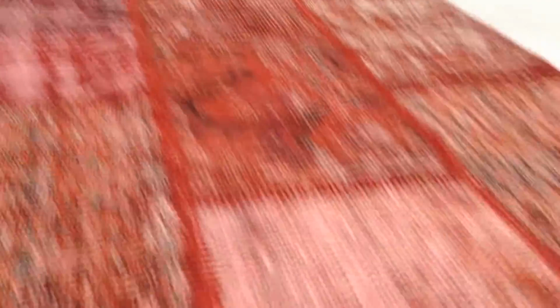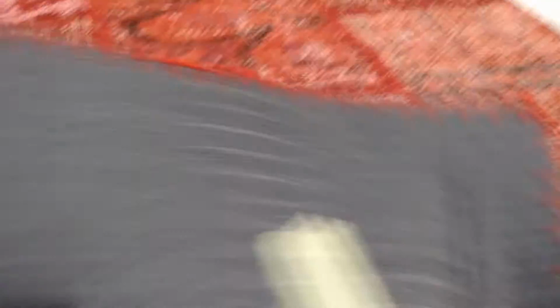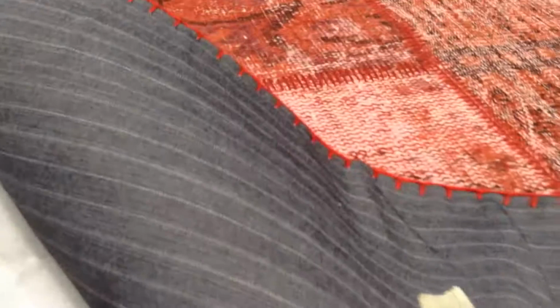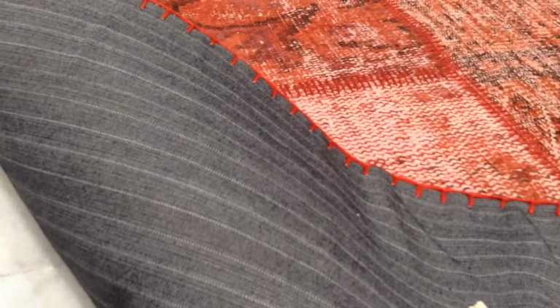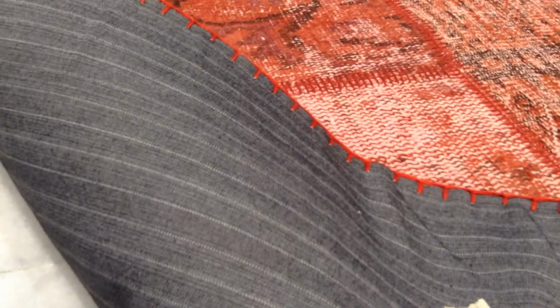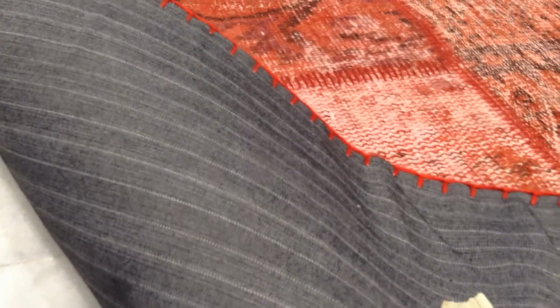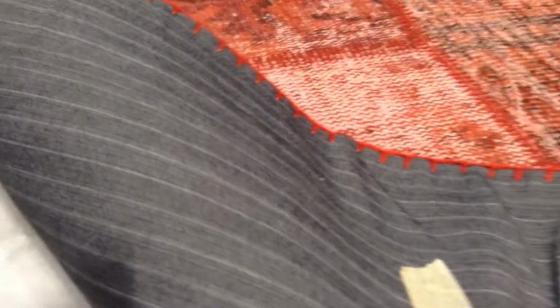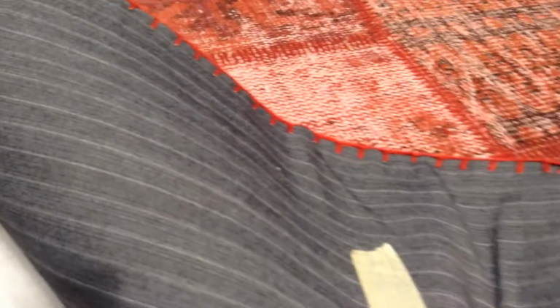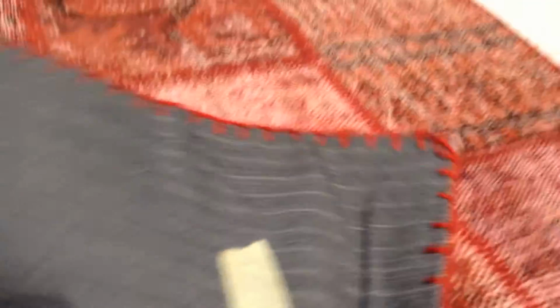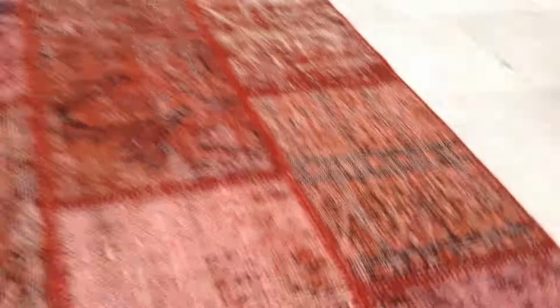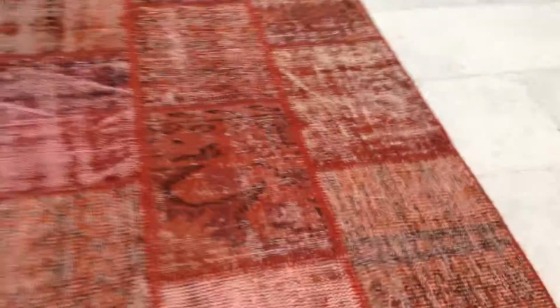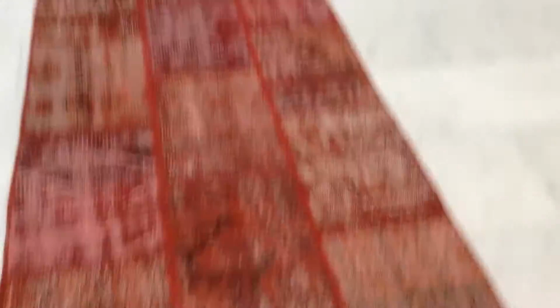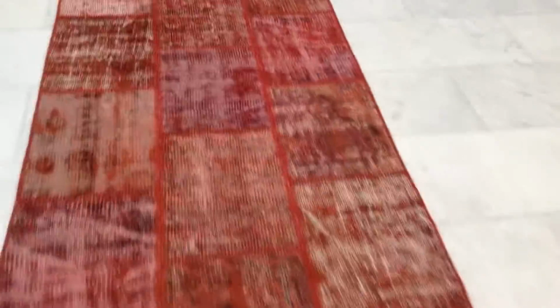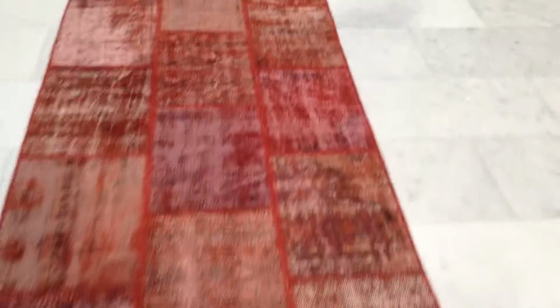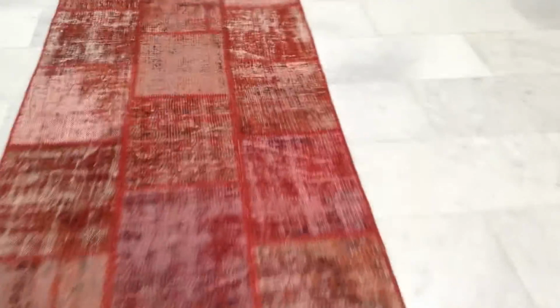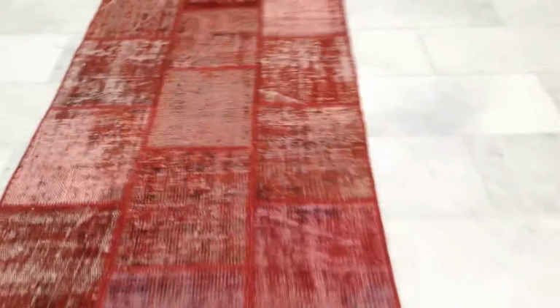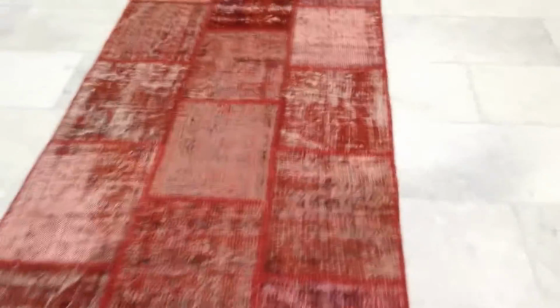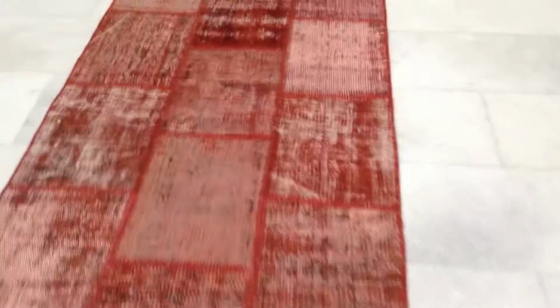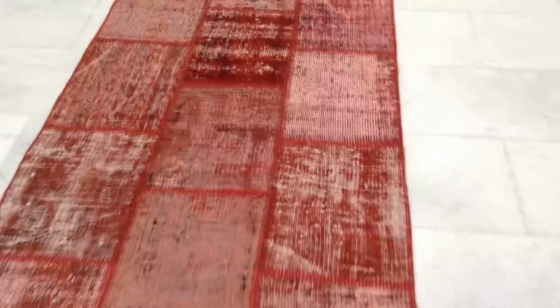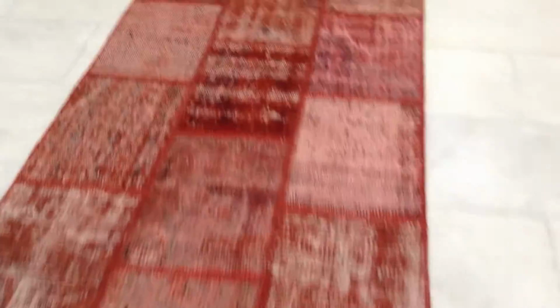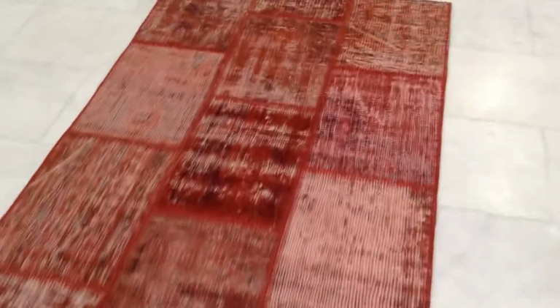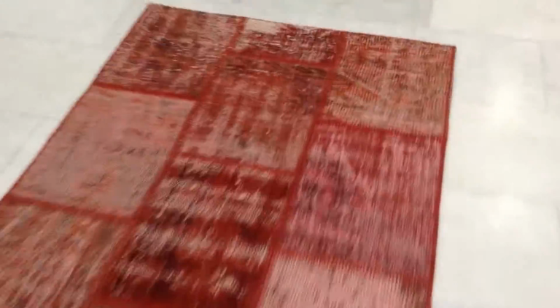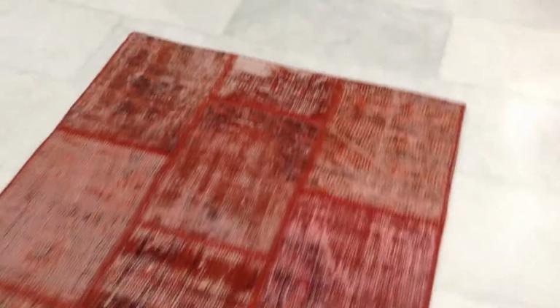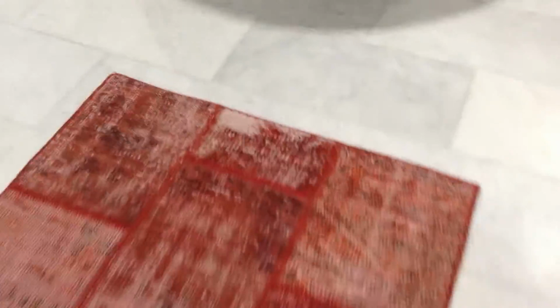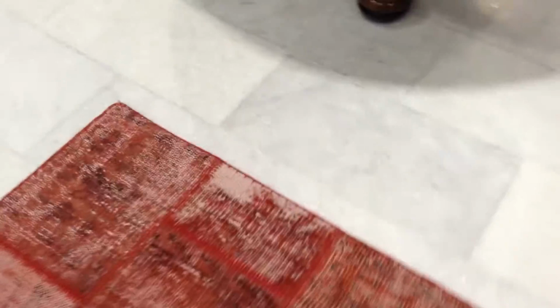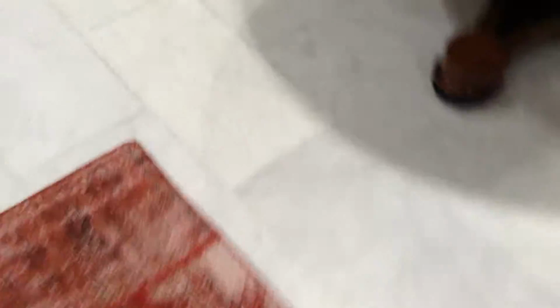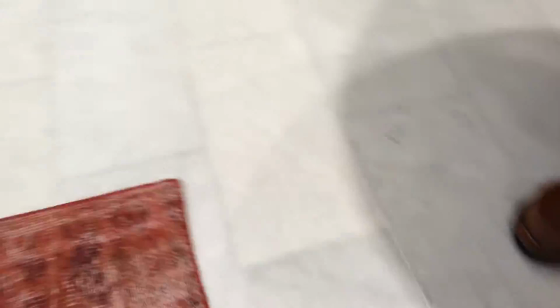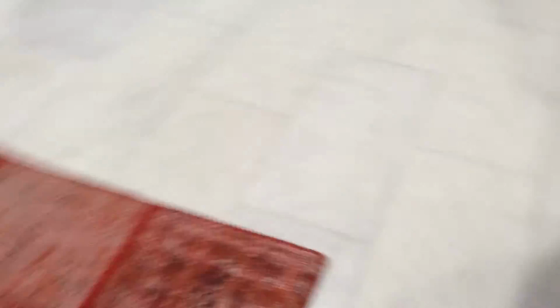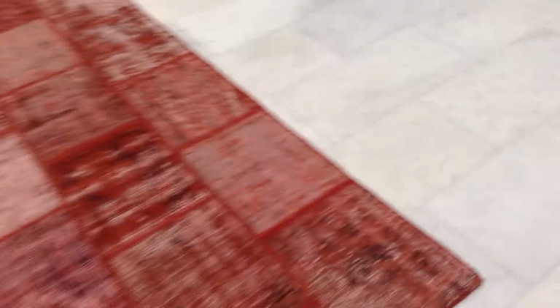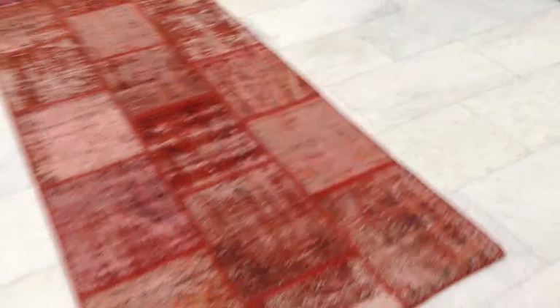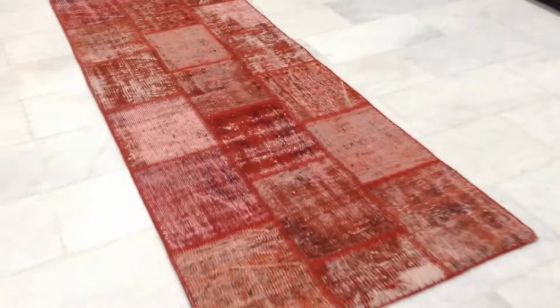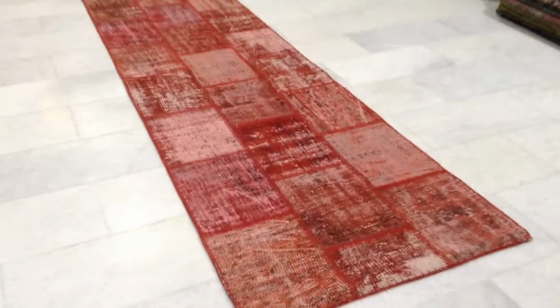On the back of the carpet we have a textile to stop the carpet from sliding and to hide the stitching. These pieces of vintage carpets are from different Anatolian areas of Turkey.